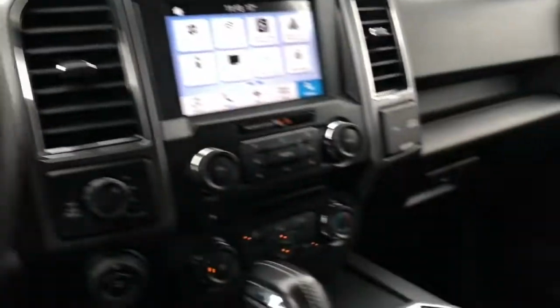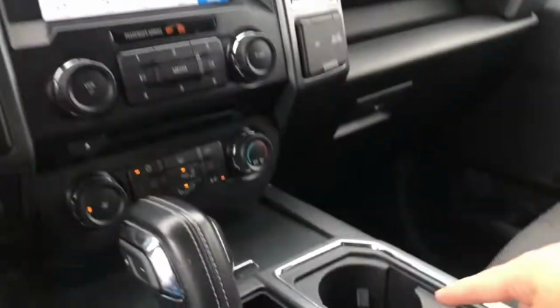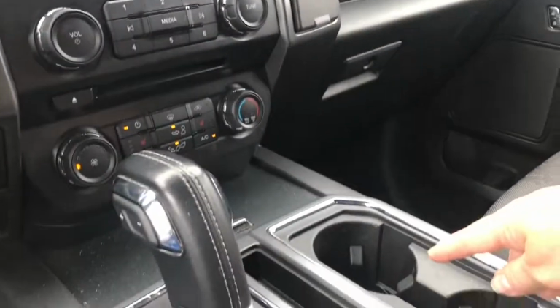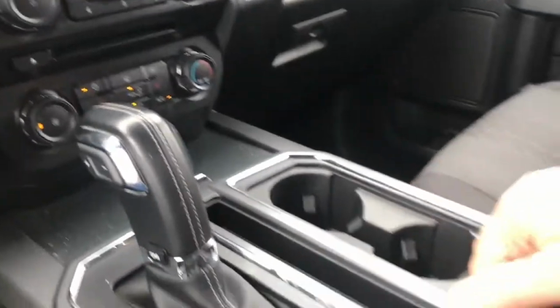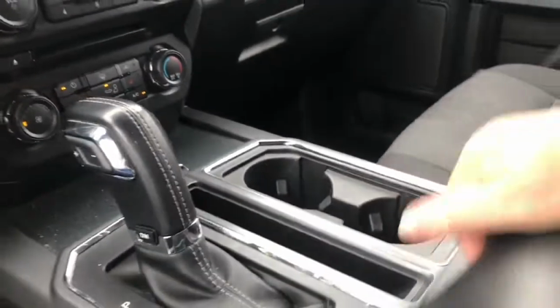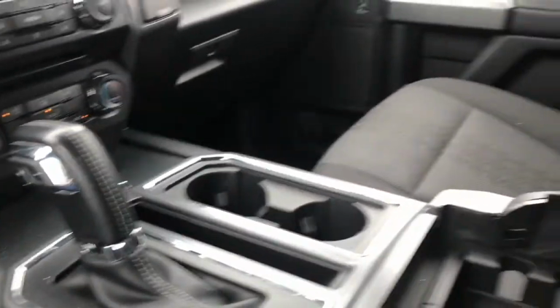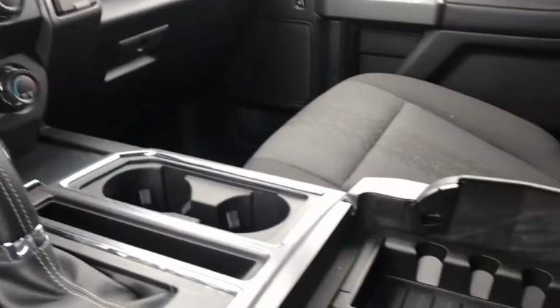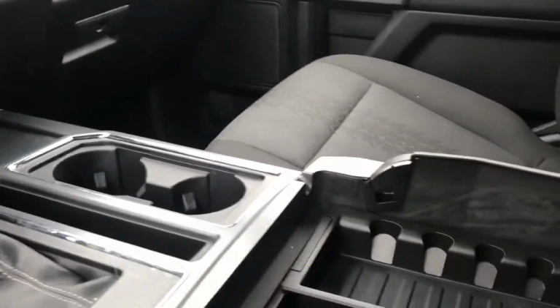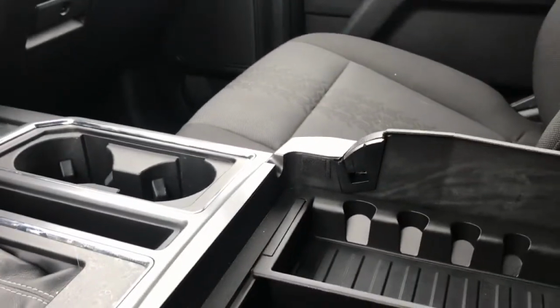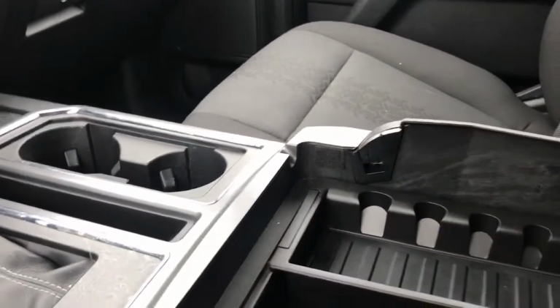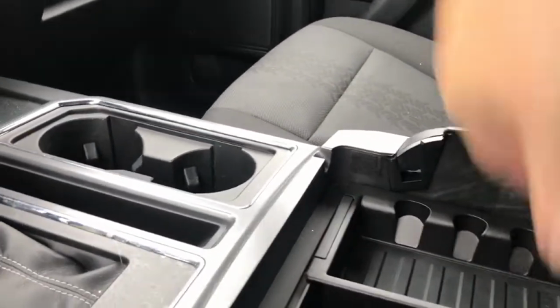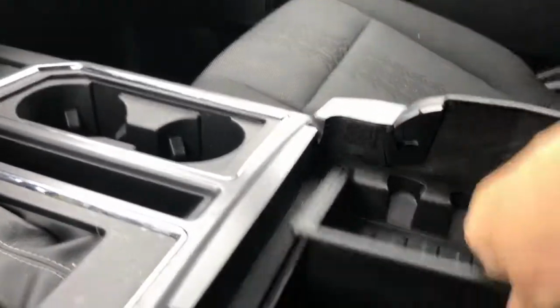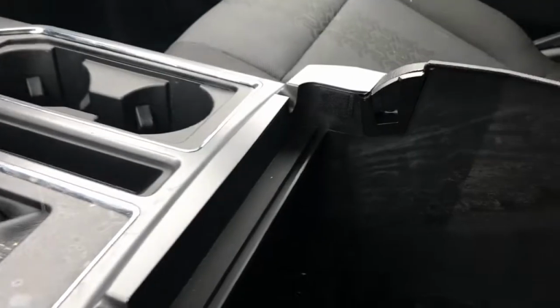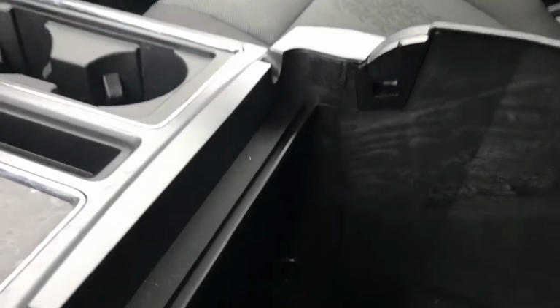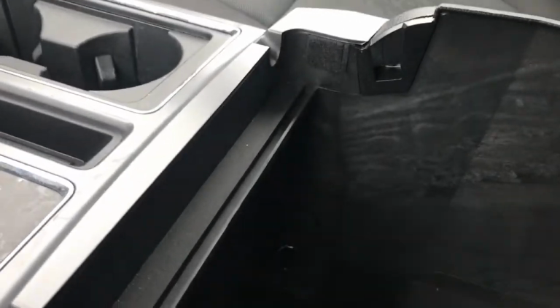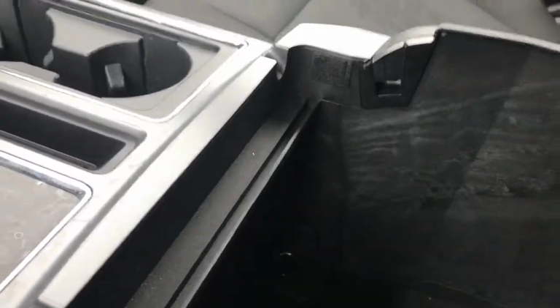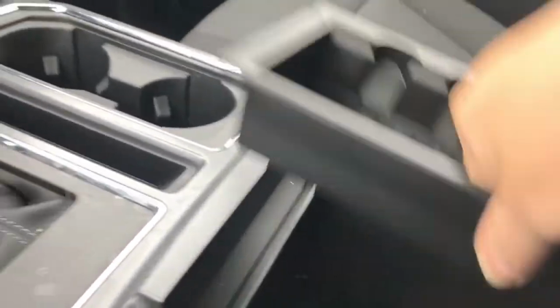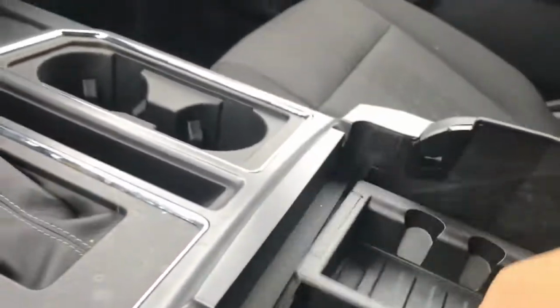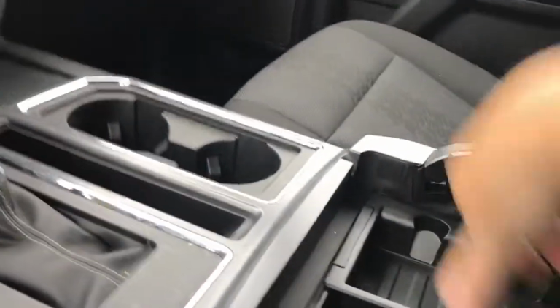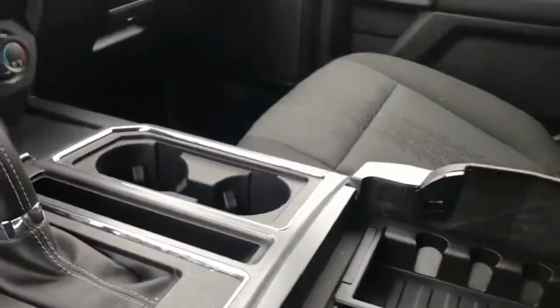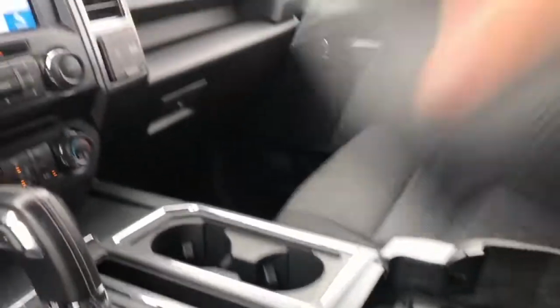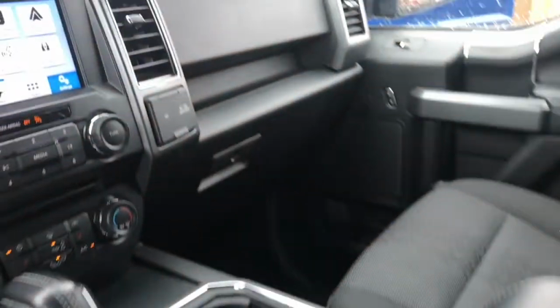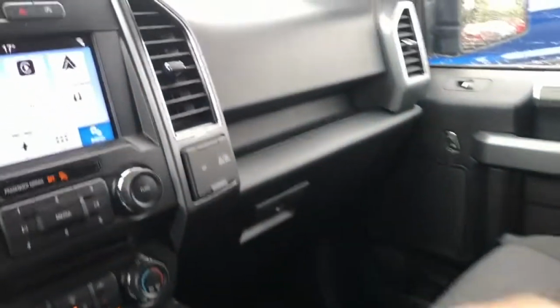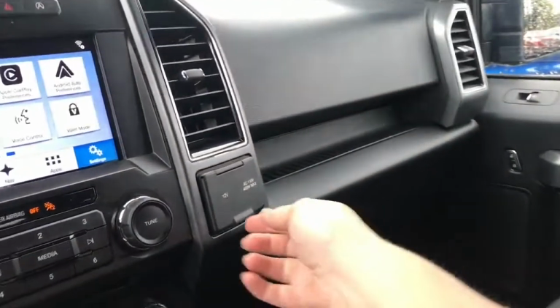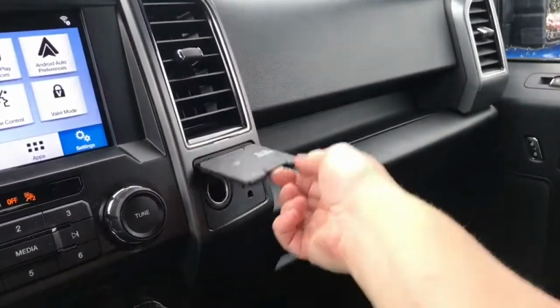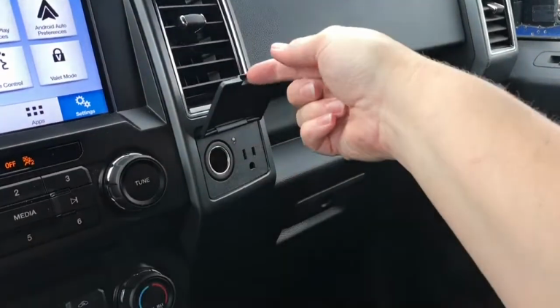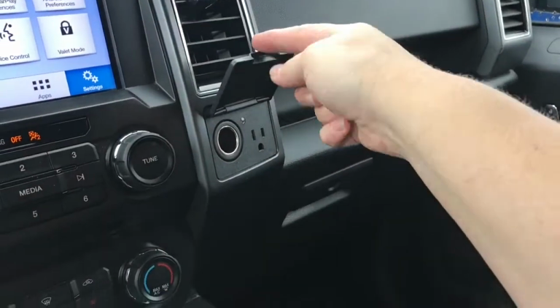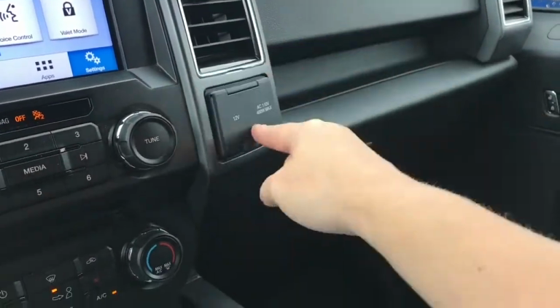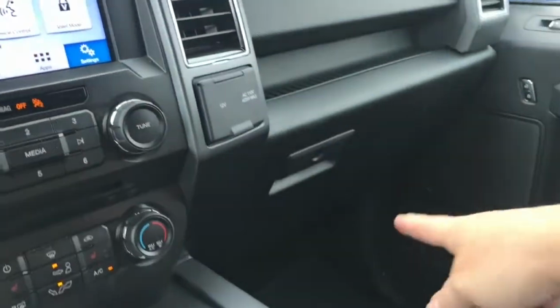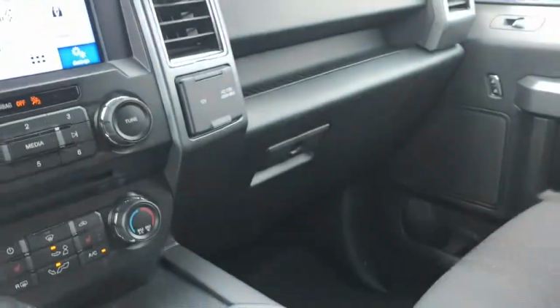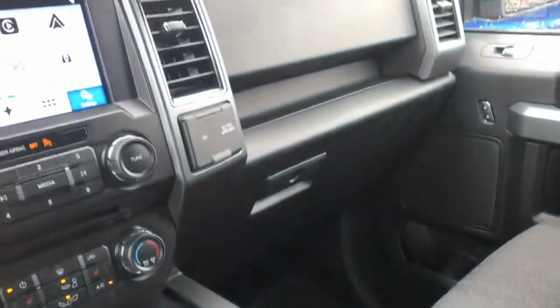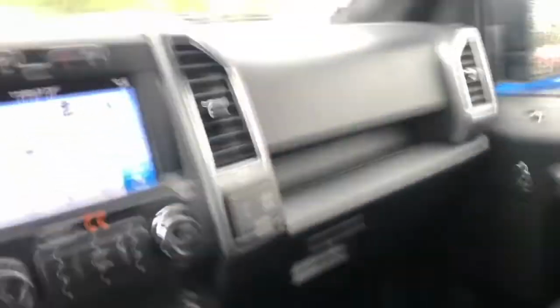There are a couple of cup holders, and your armrest opens up with a little bin inside — you can take that out, and there's lots of room down below. Off to the side is a 12-volt and 110-volt outlet, and you also have a locking glove compartment.